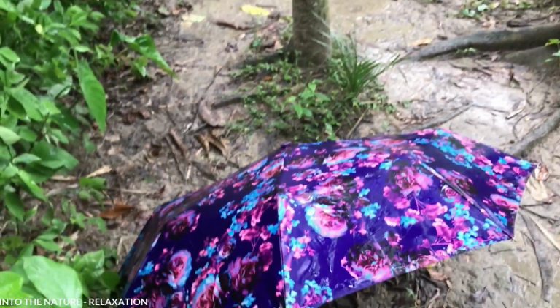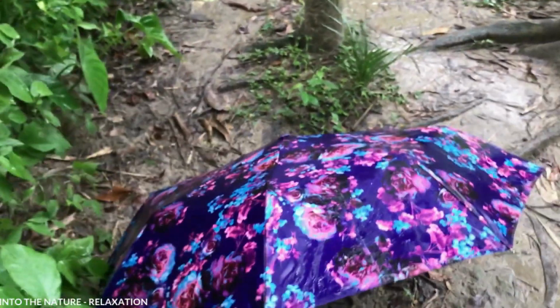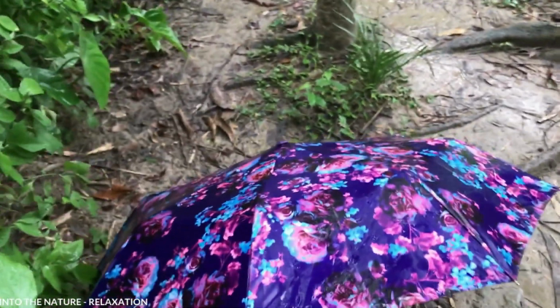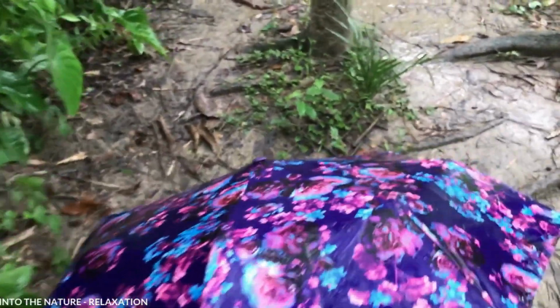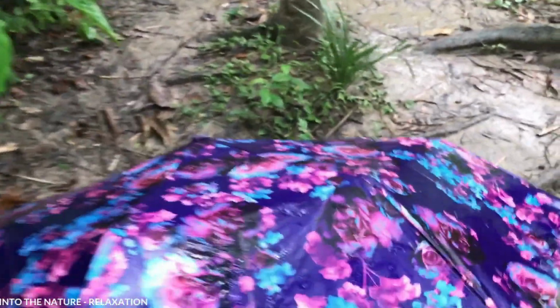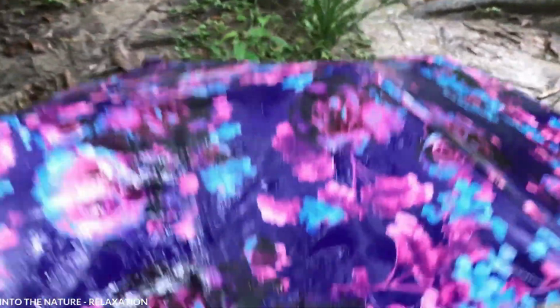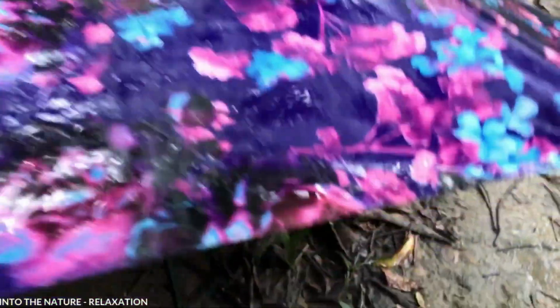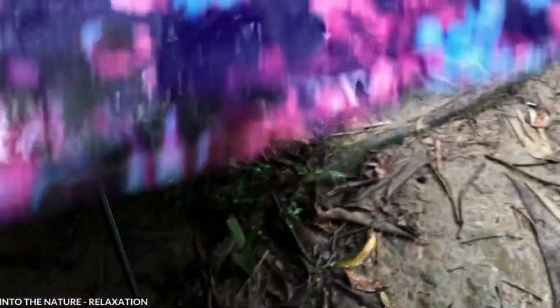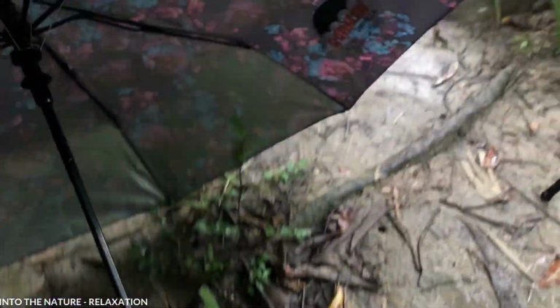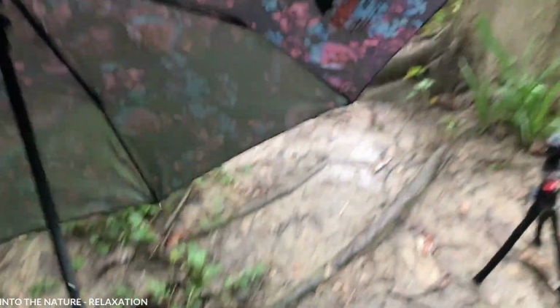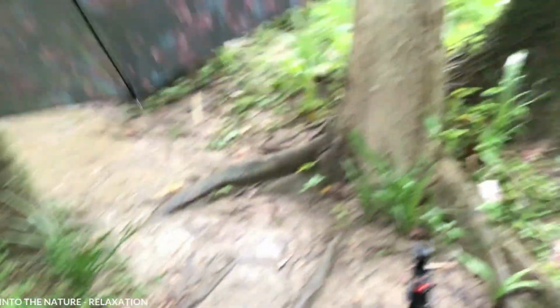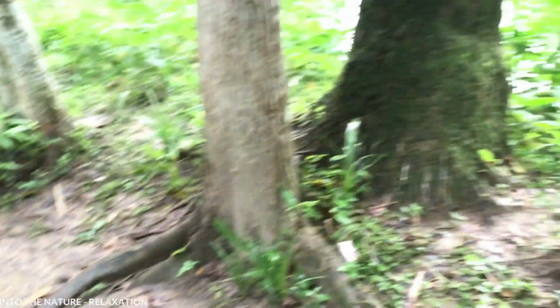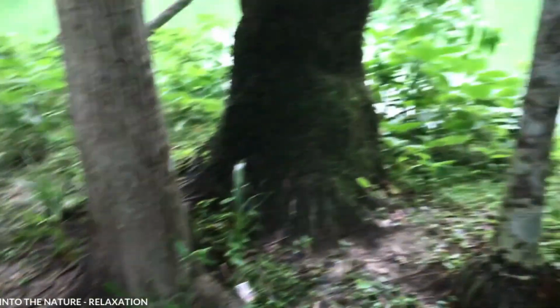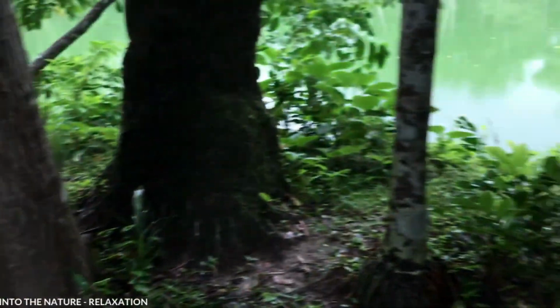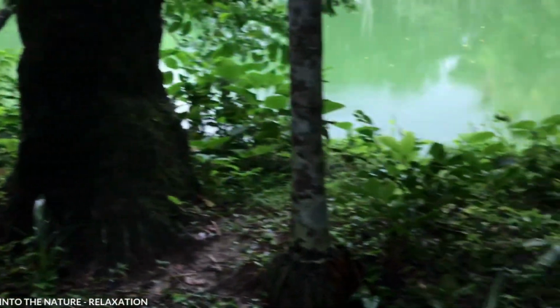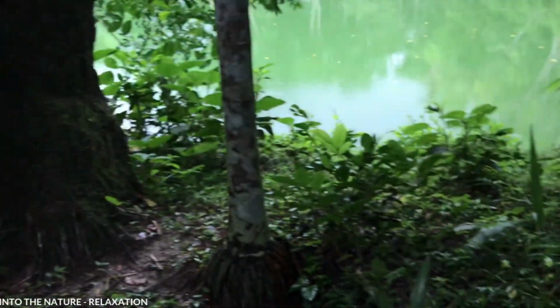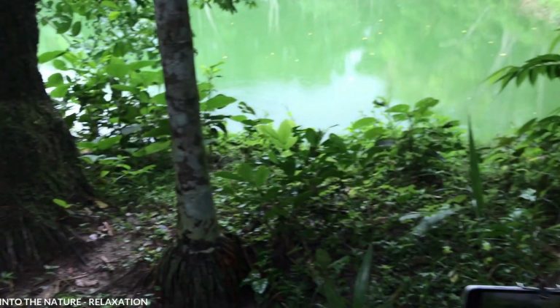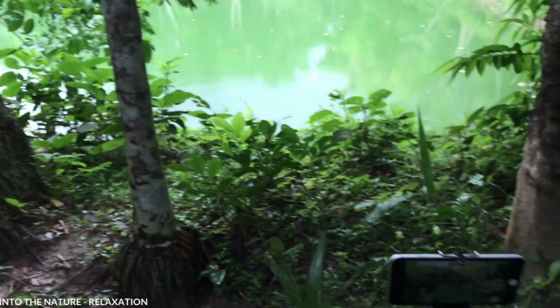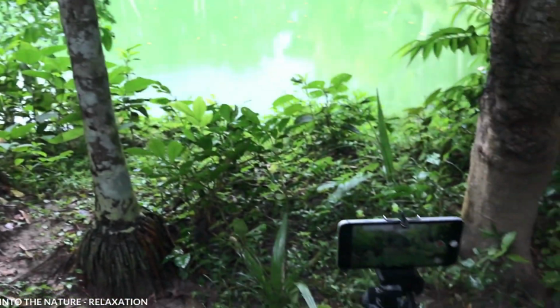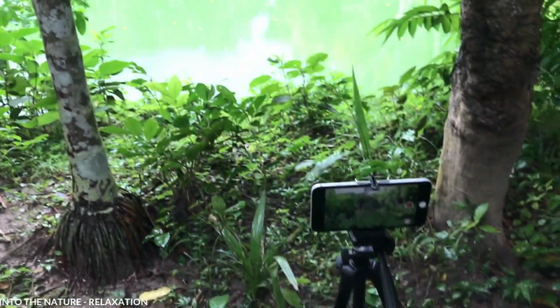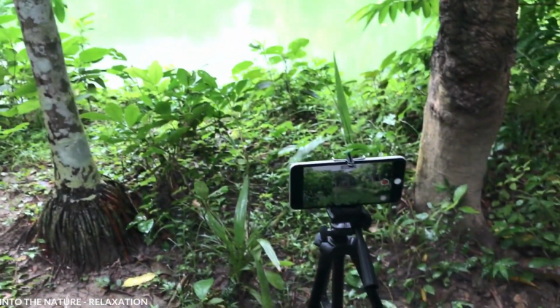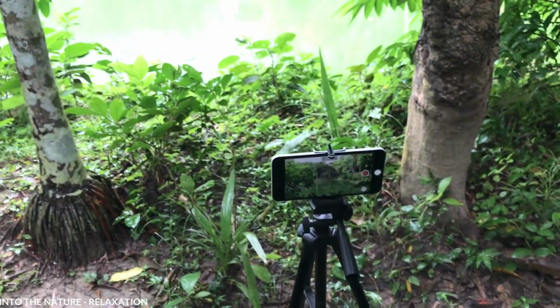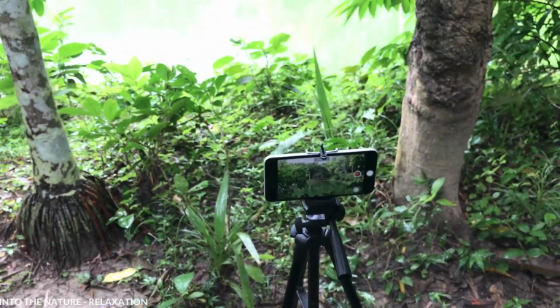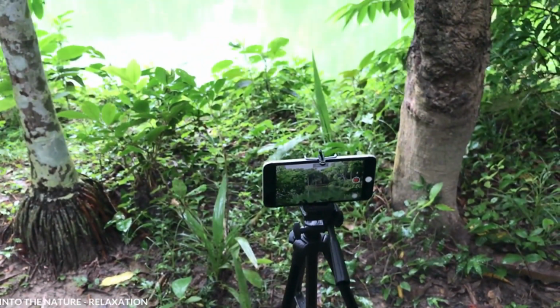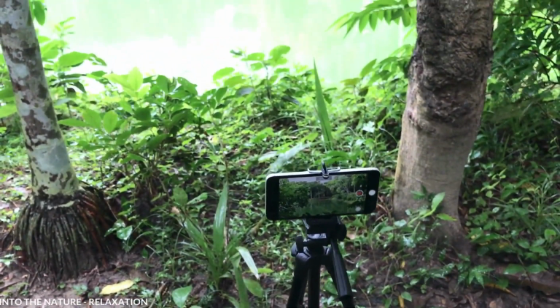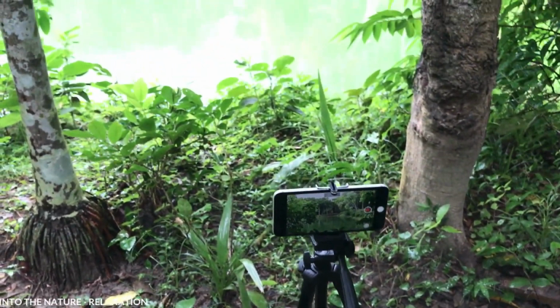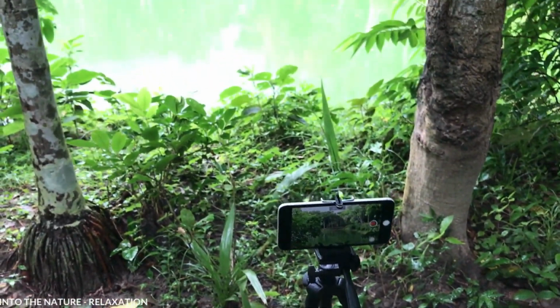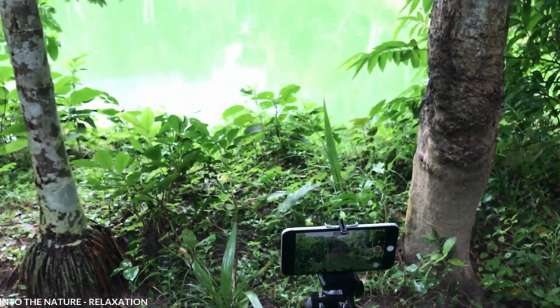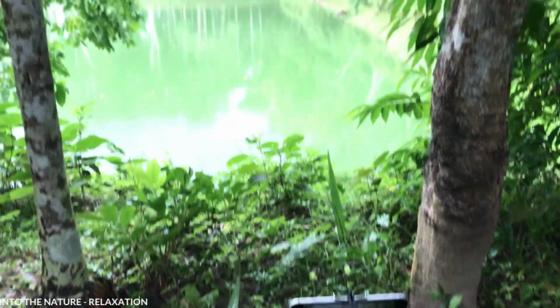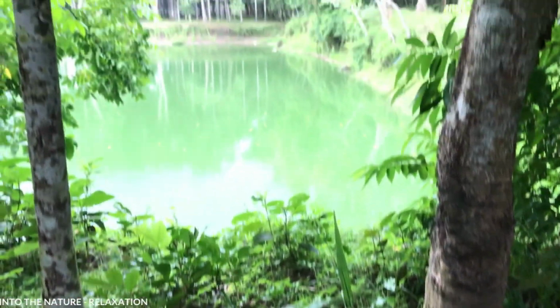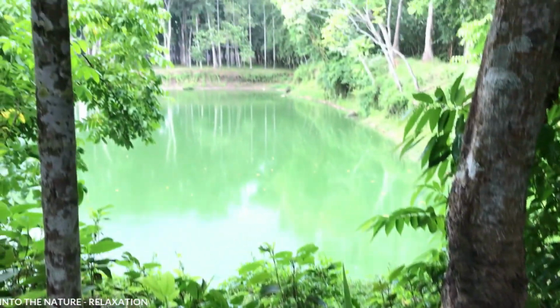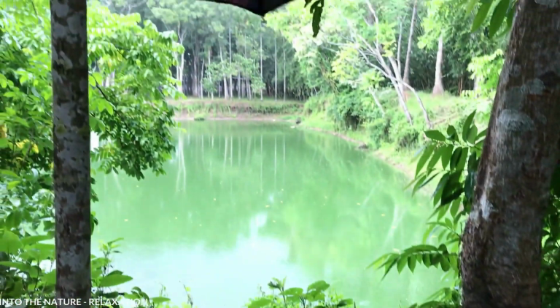It's drizzling after heavy rain. I've recorded lots of rain footage this month, so you can enjoy them very soon. Stay with us.